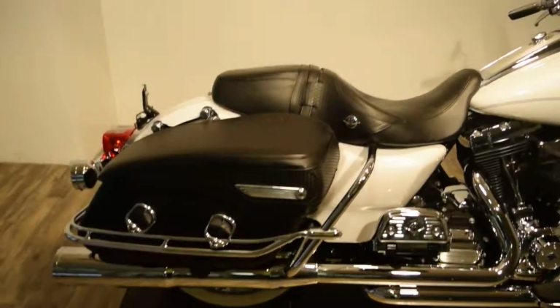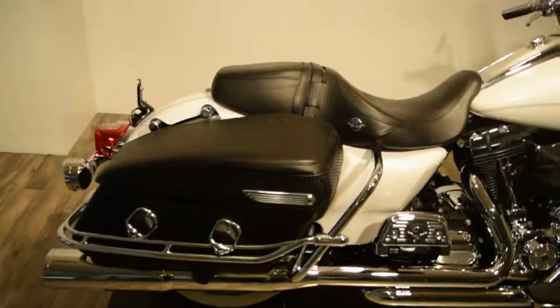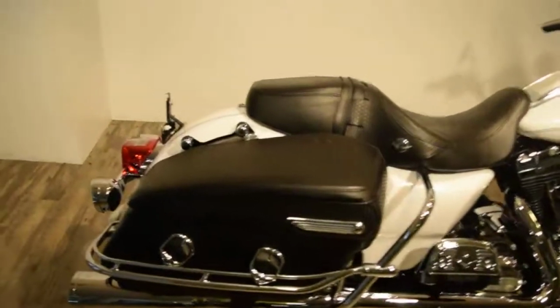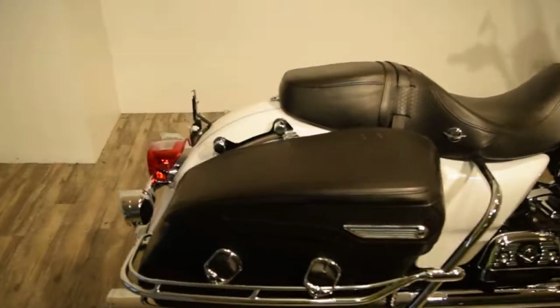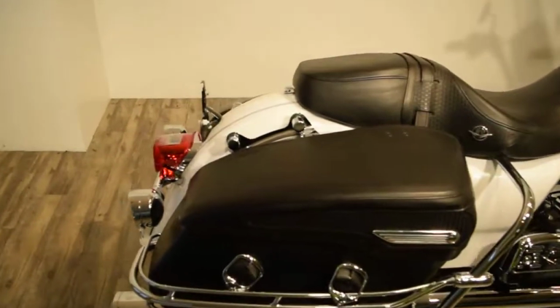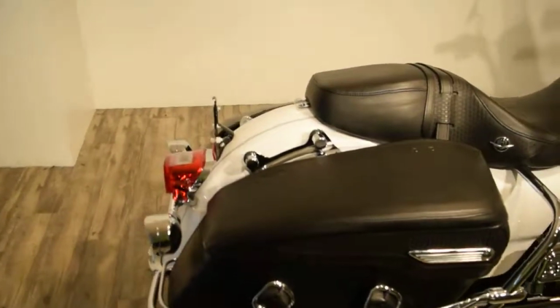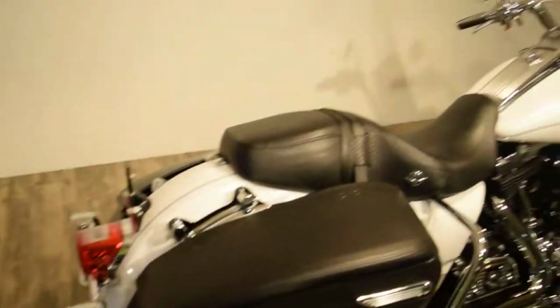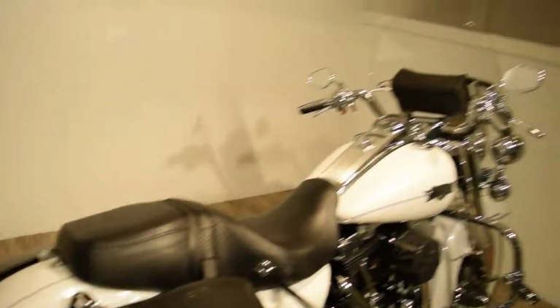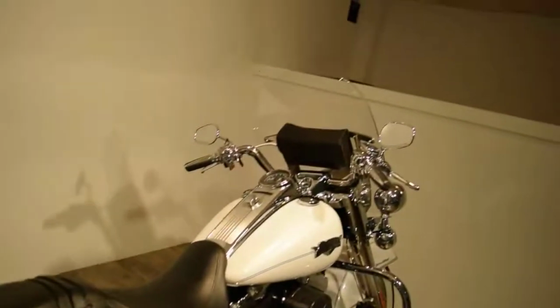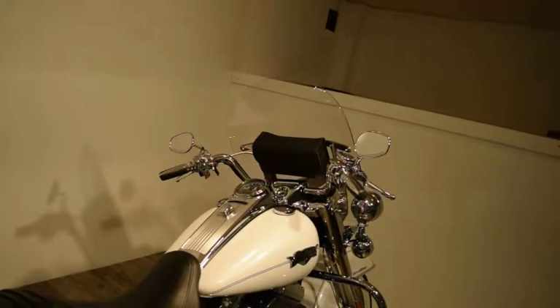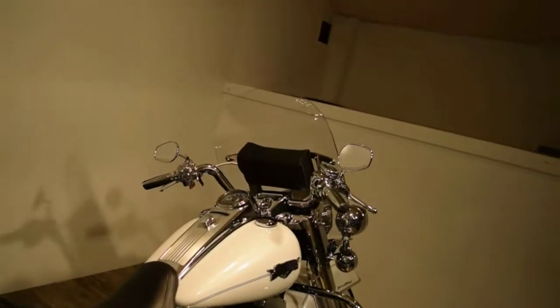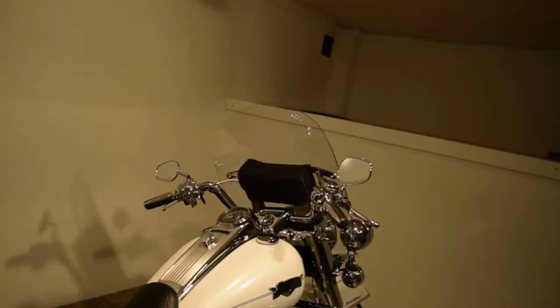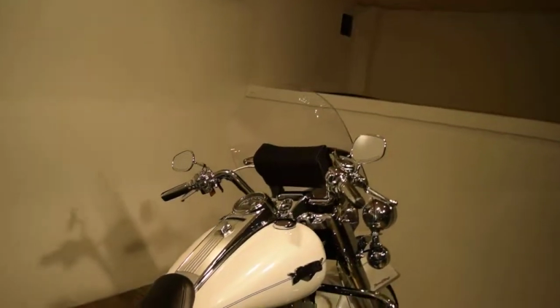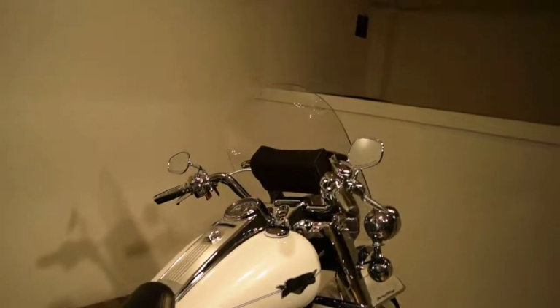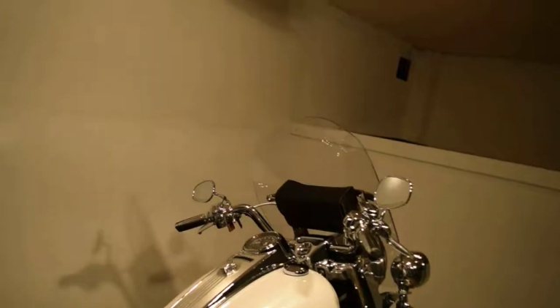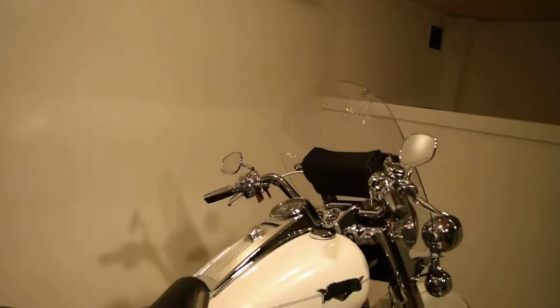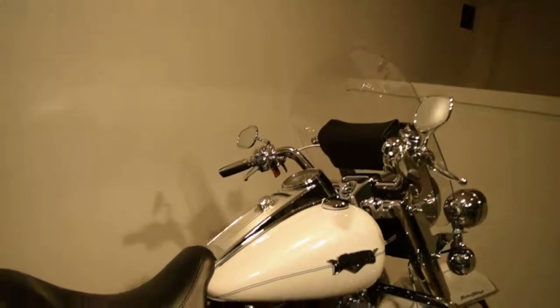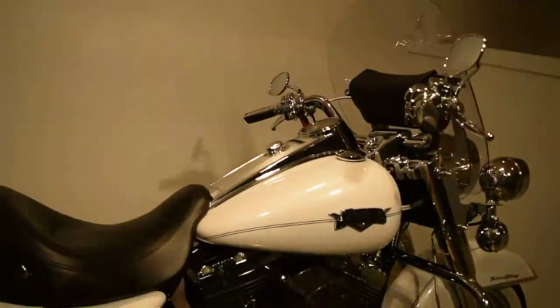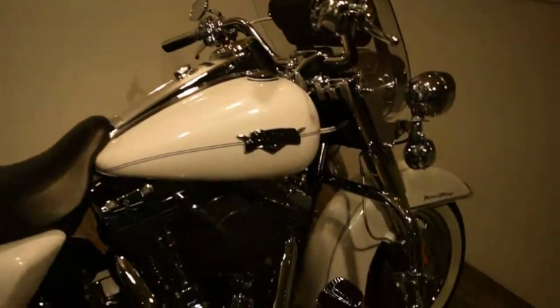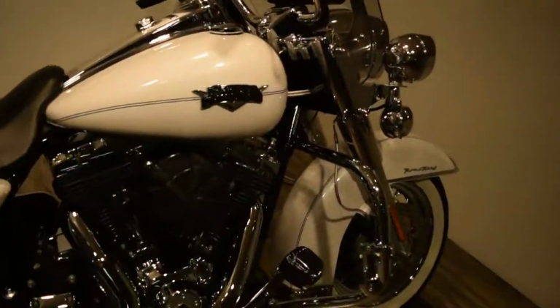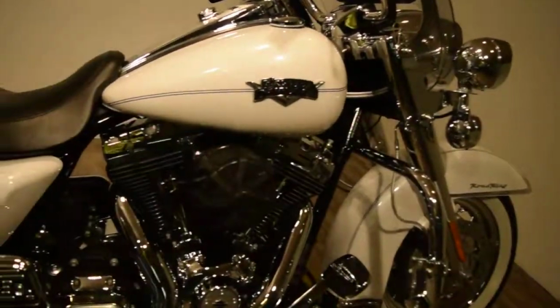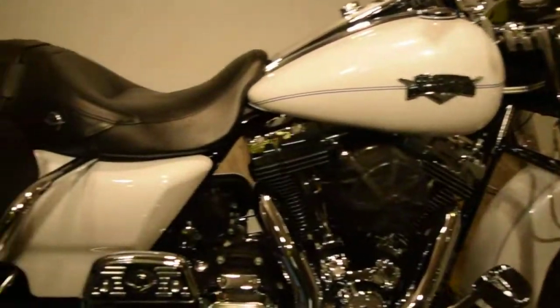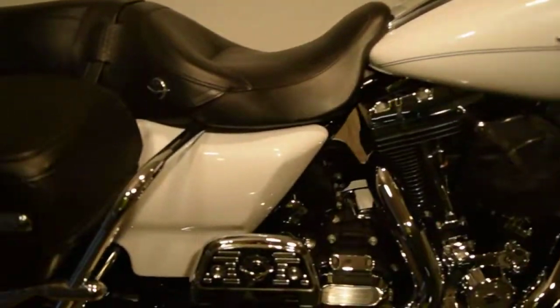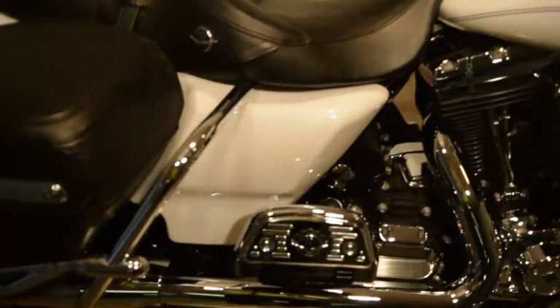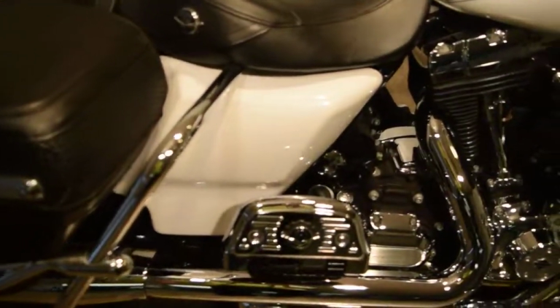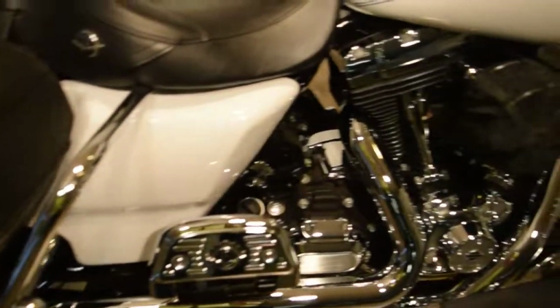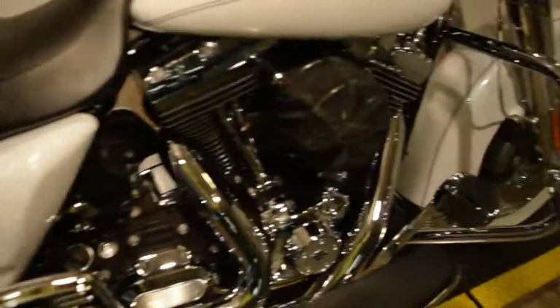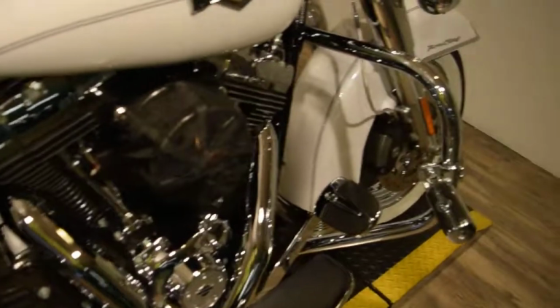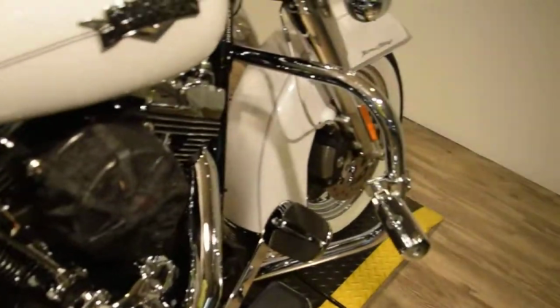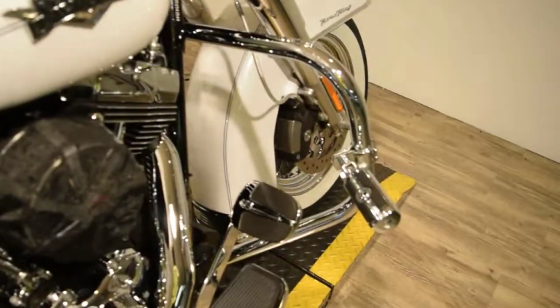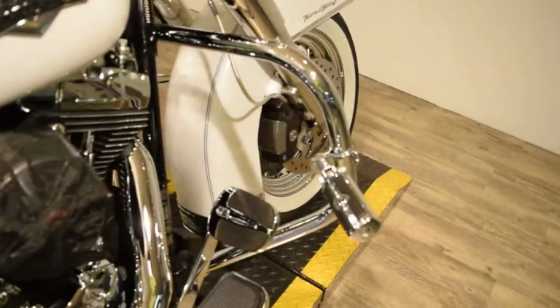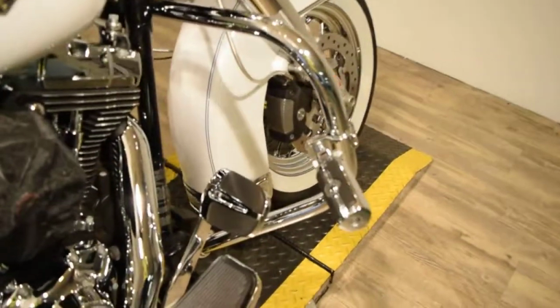It's got docking hardware, a detachable windshield, a windshield bag, nice passenger floorboards, and different pedals.